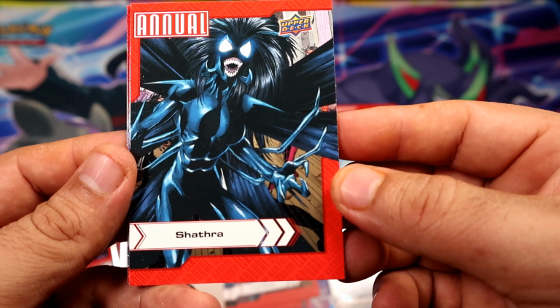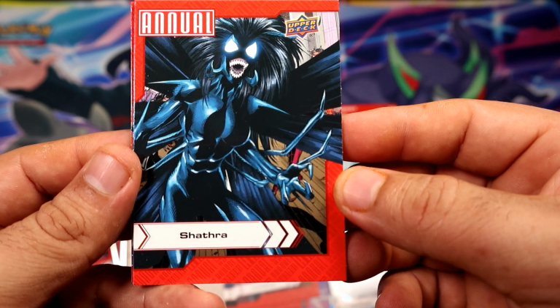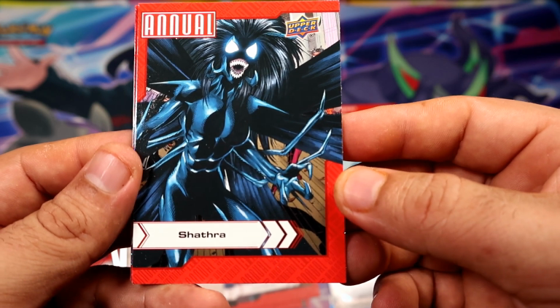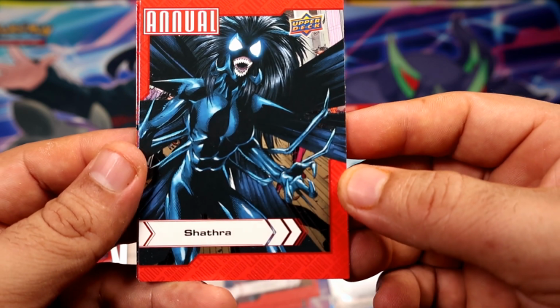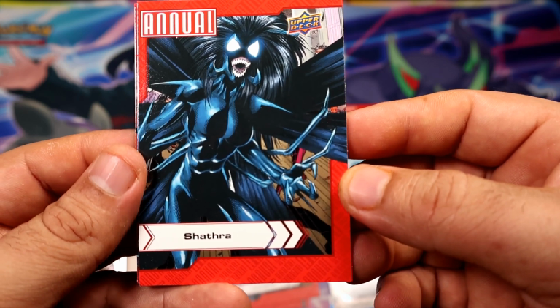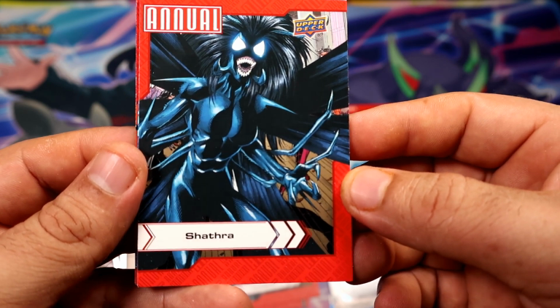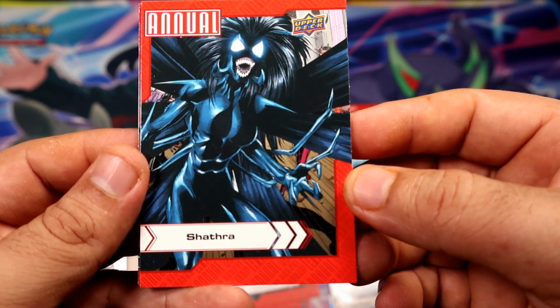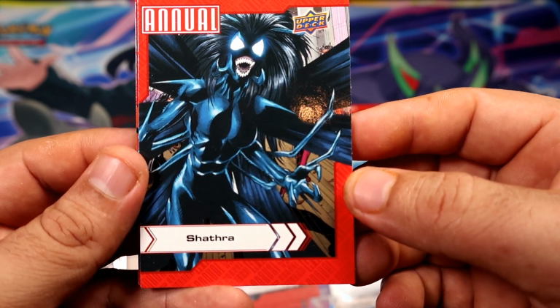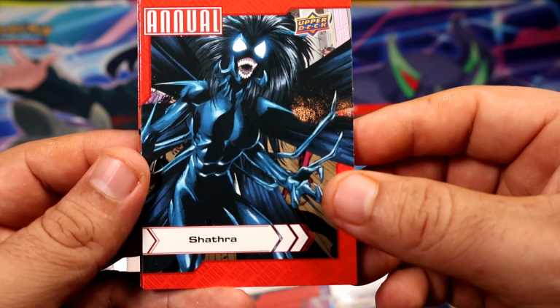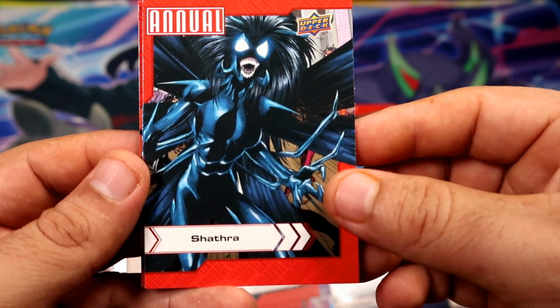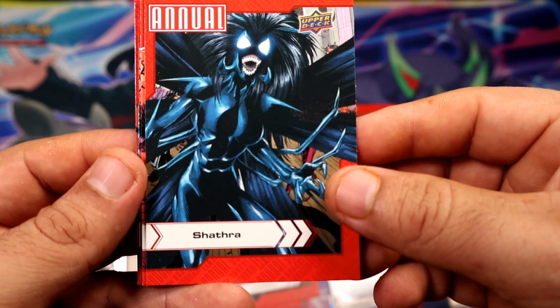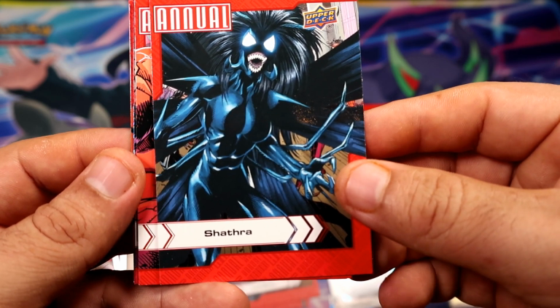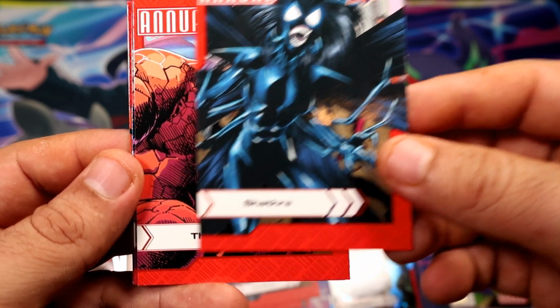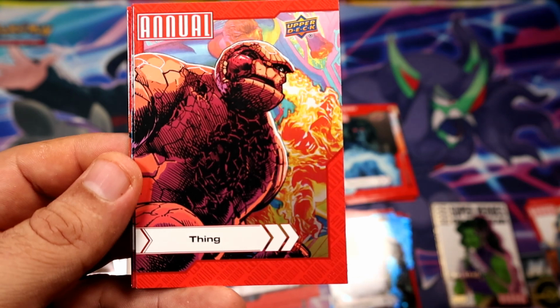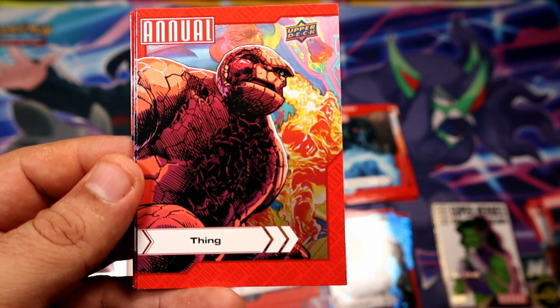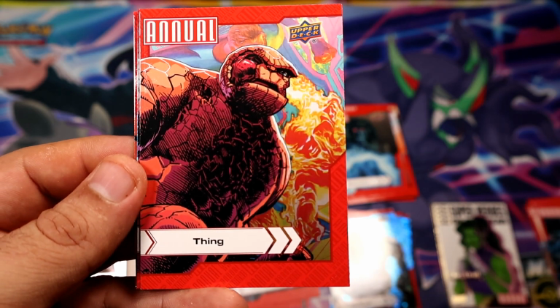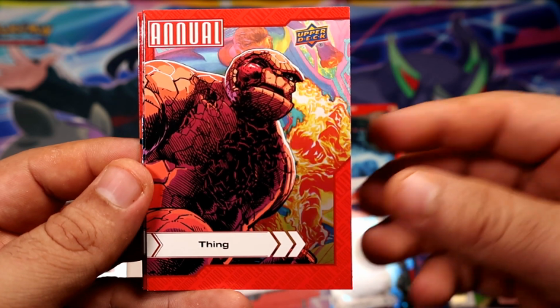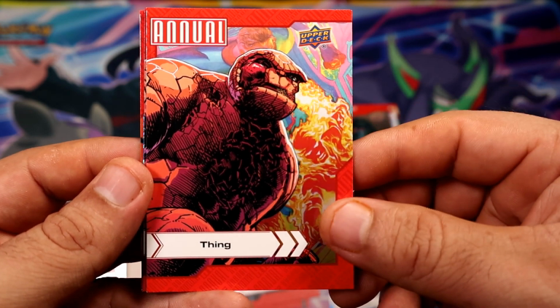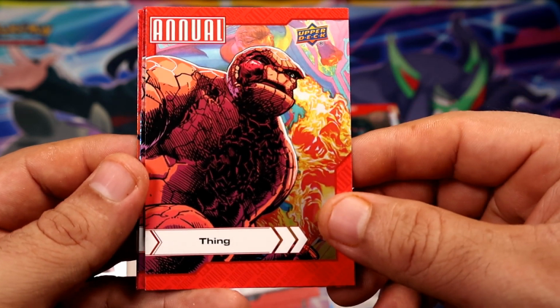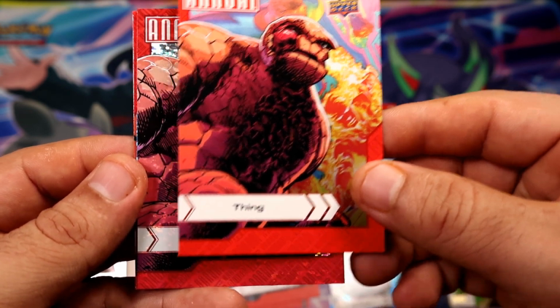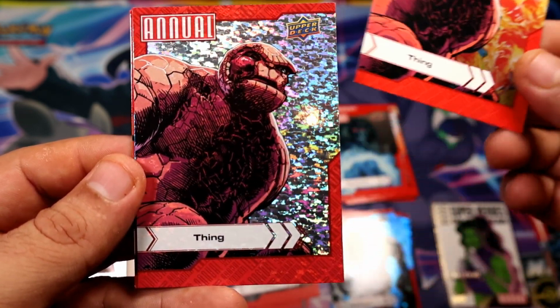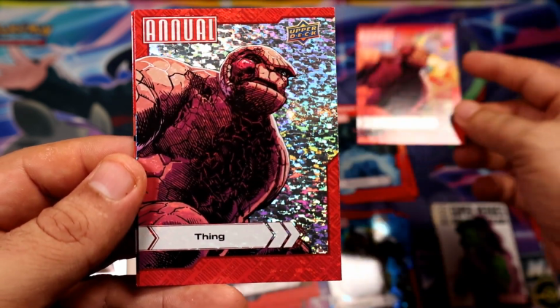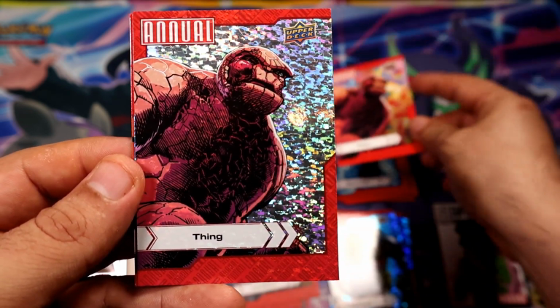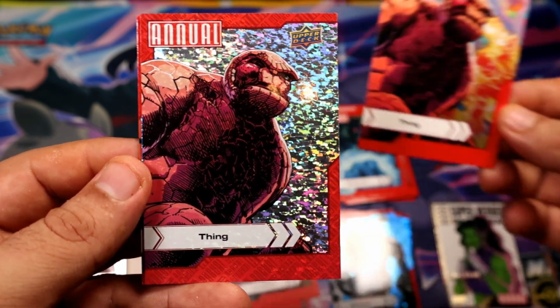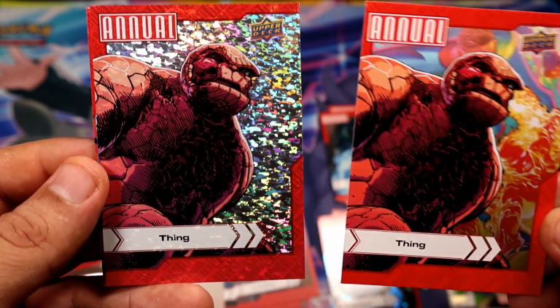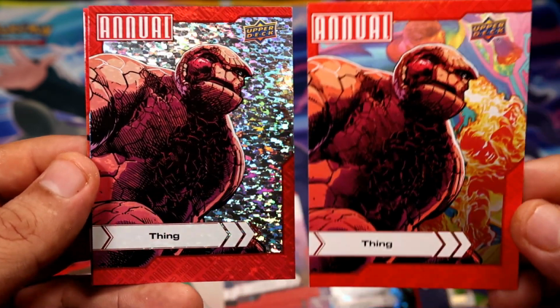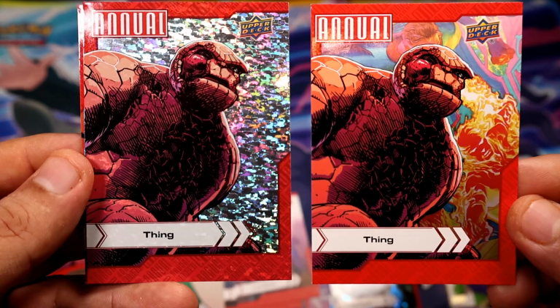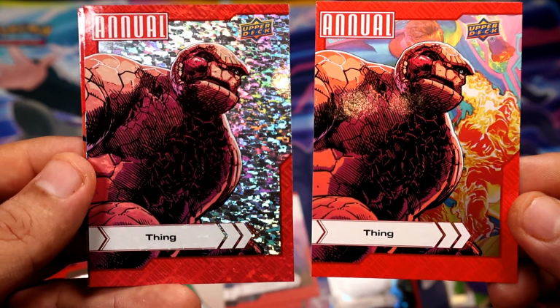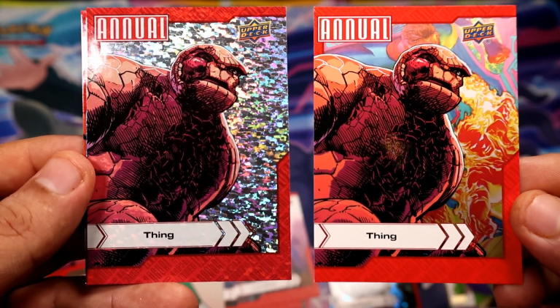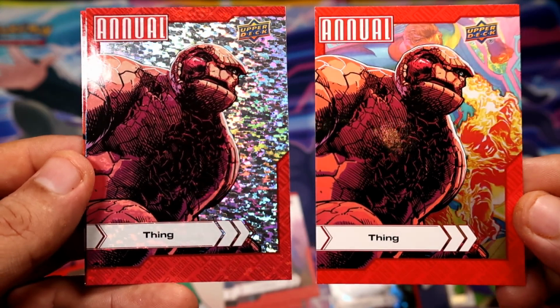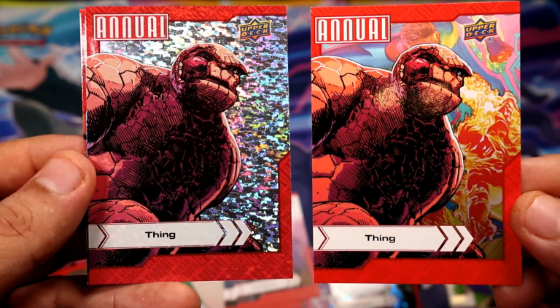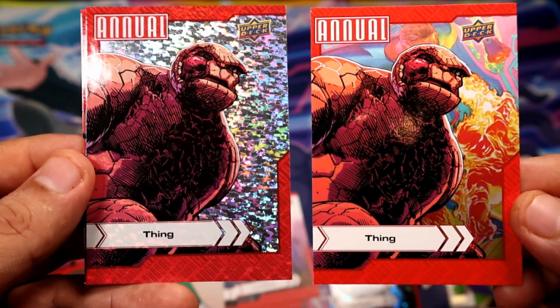We have three more packs counting this one. Let's see what else we can get. Chatra. Thing. Back-to-back a silver Thing and a base Thing.